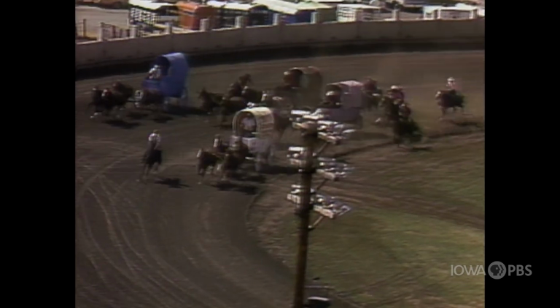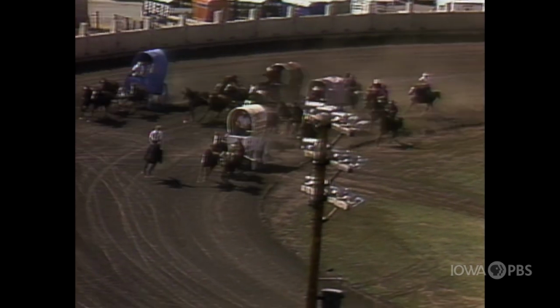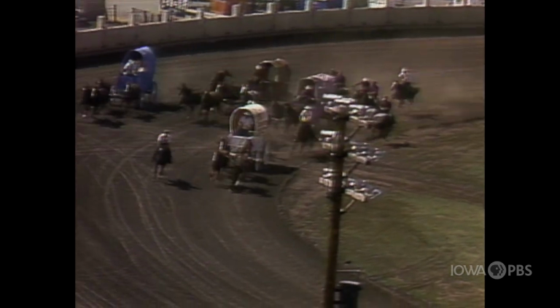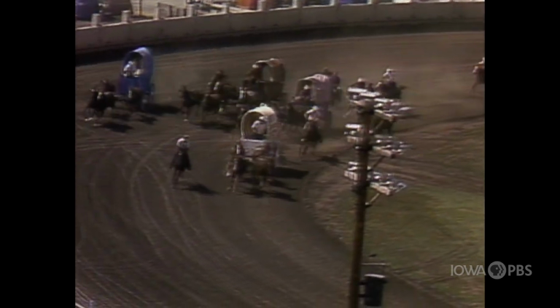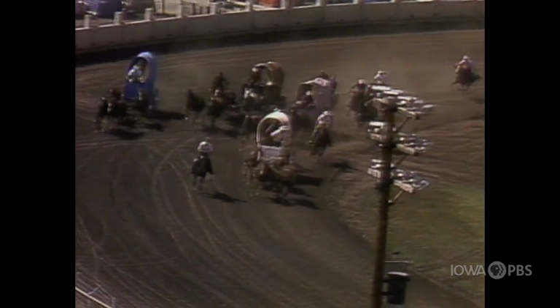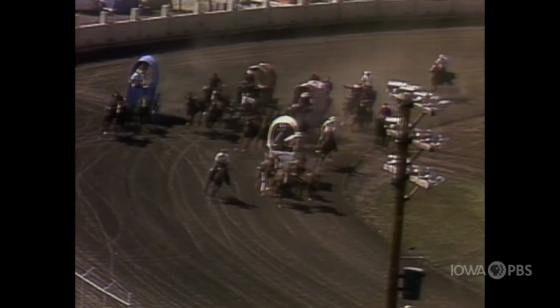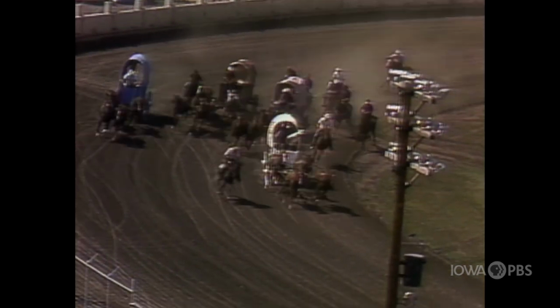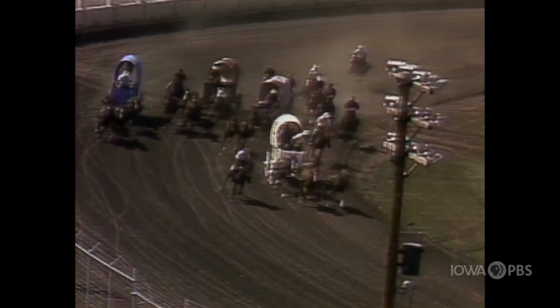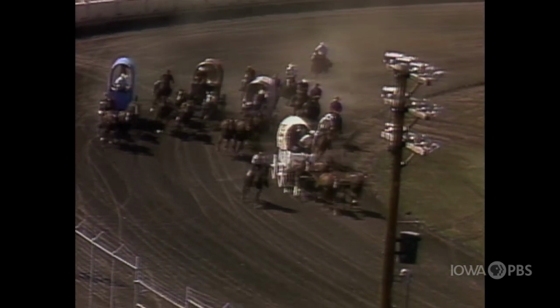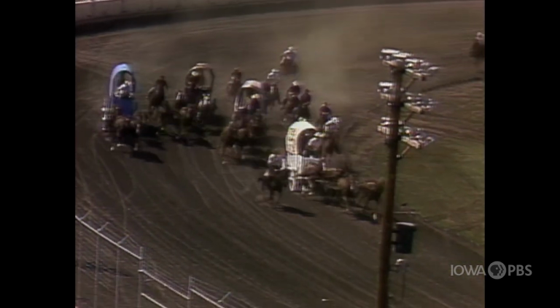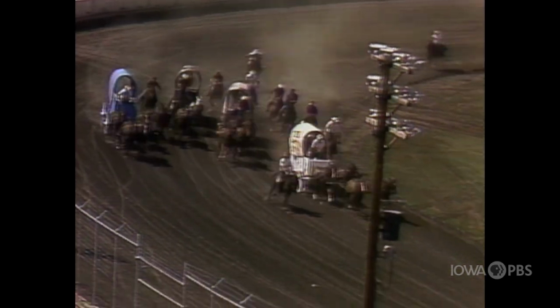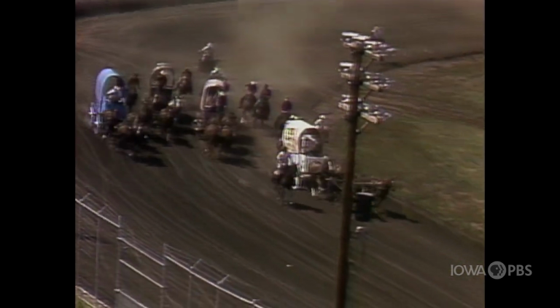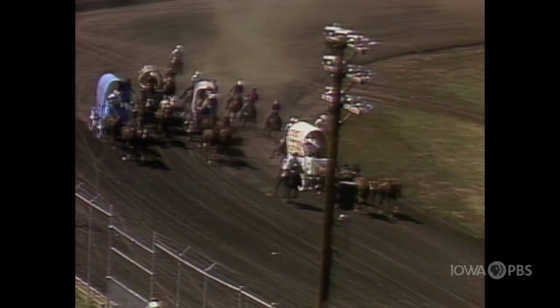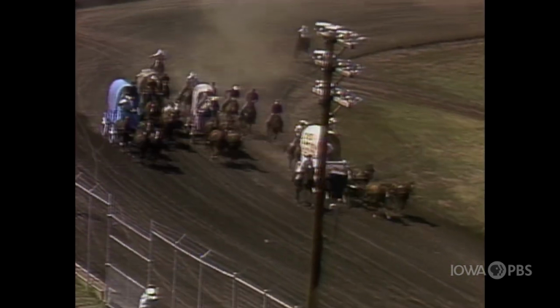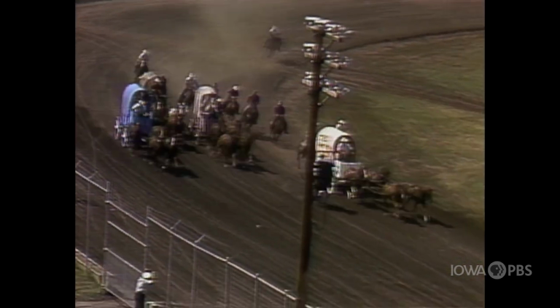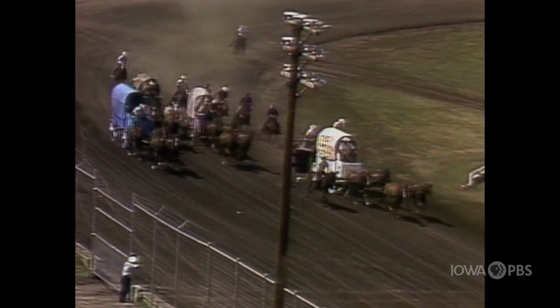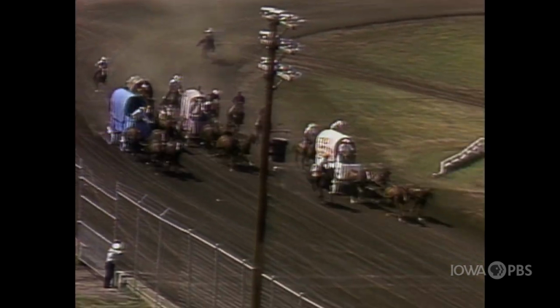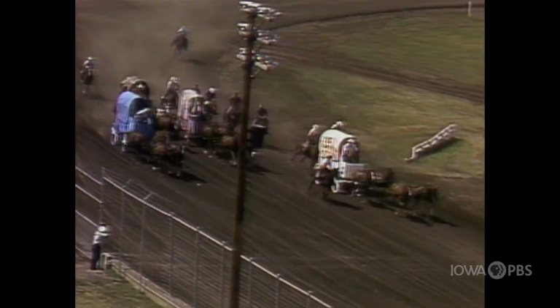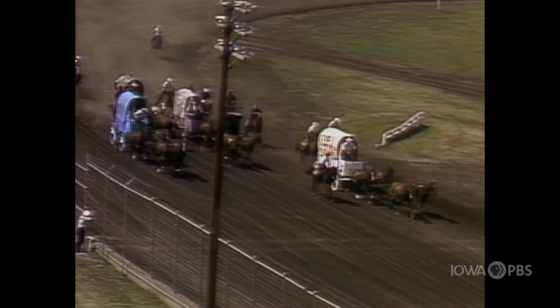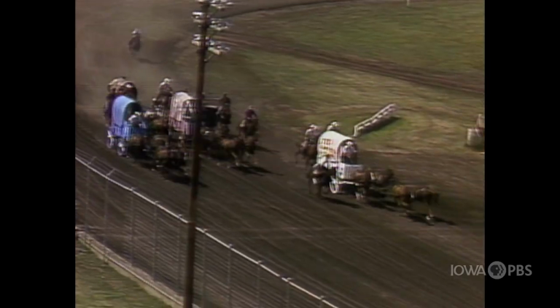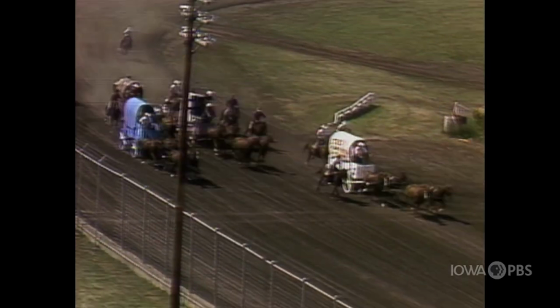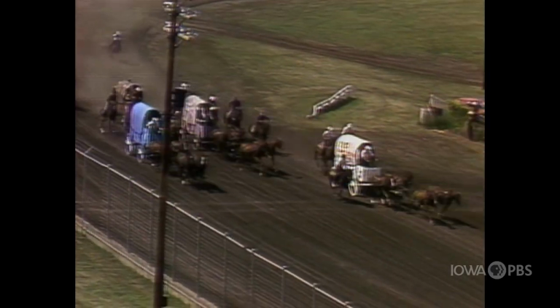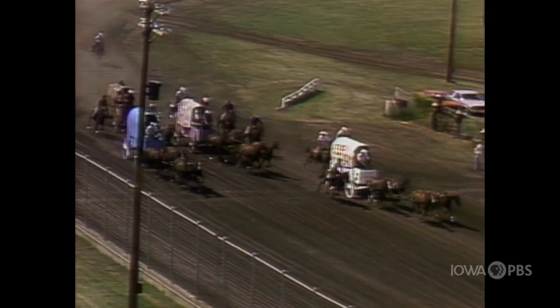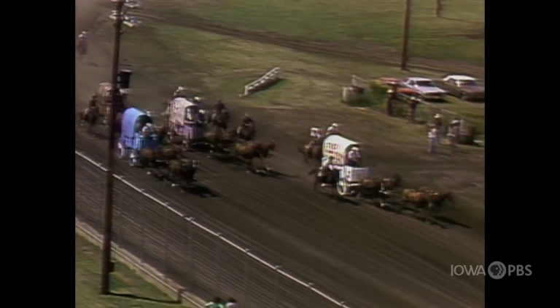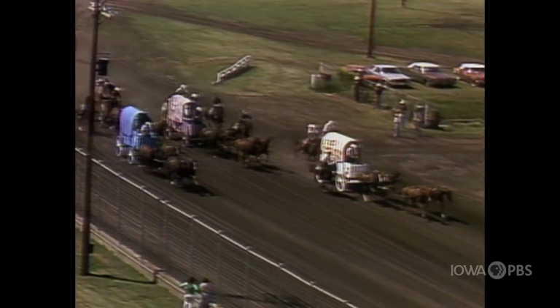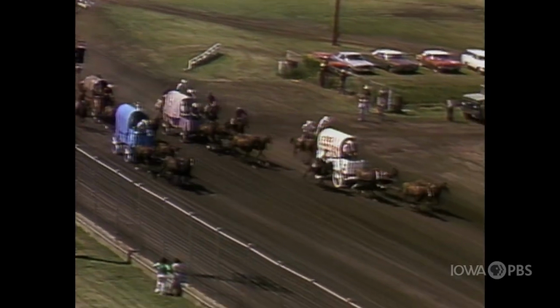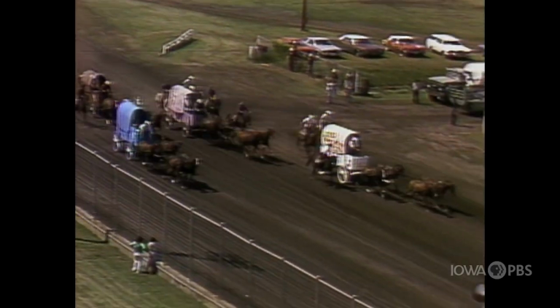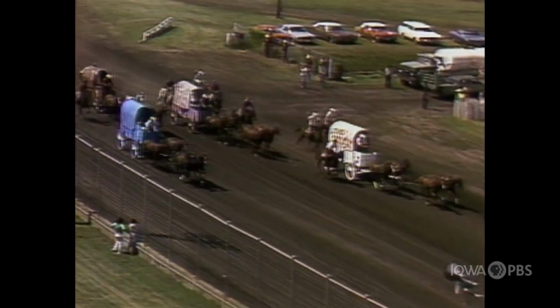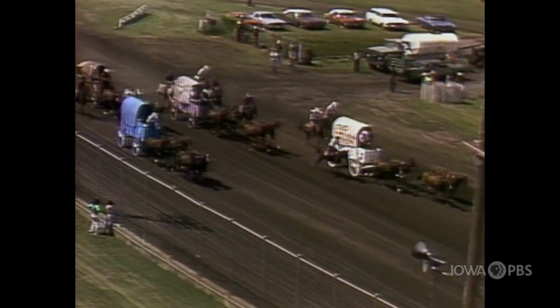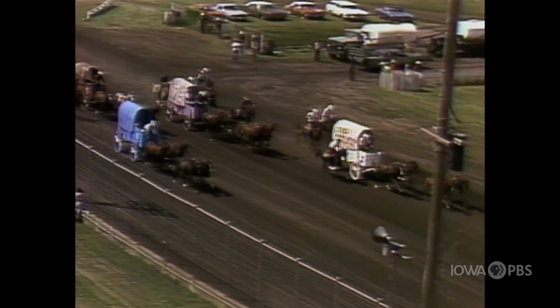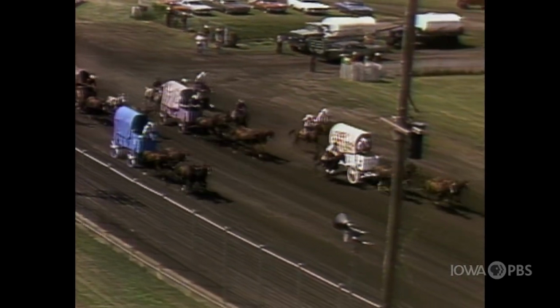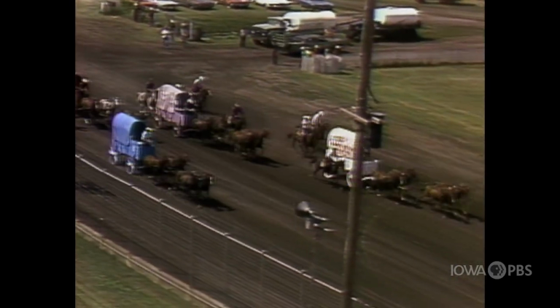Right now it's the white wagon, Vic Johnson, that's in the lead, and the blue wagon closing. Ken Draker has really poured it to him. Look at those horses pulling down — good job.